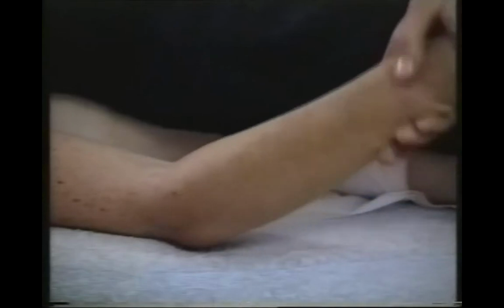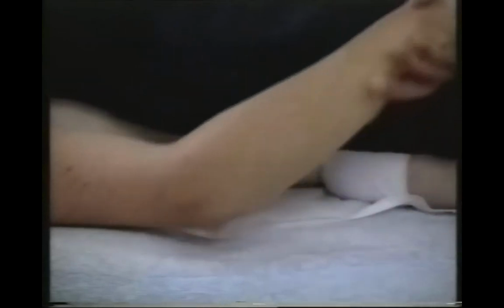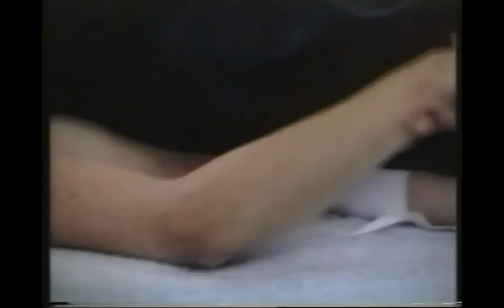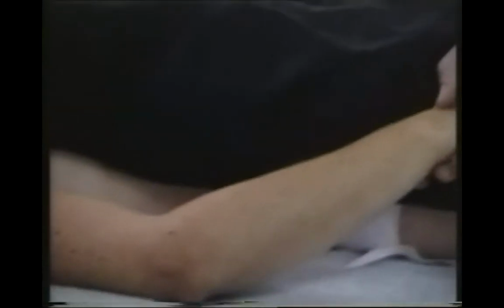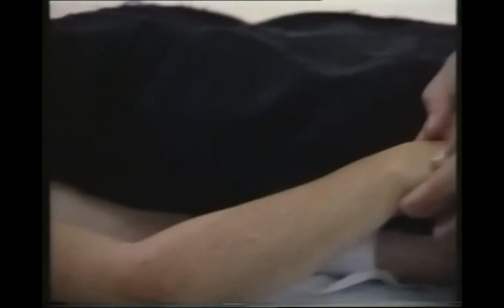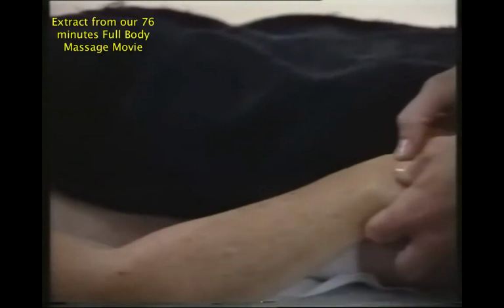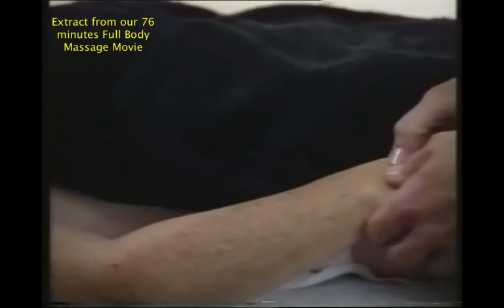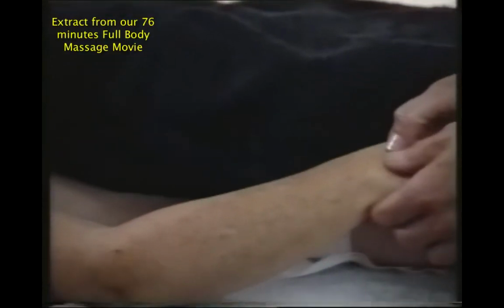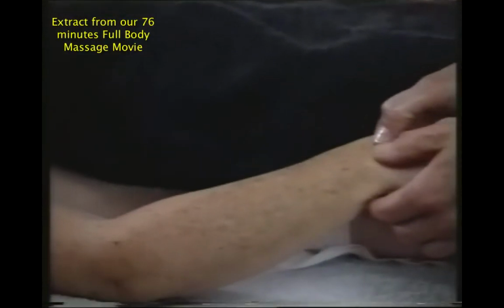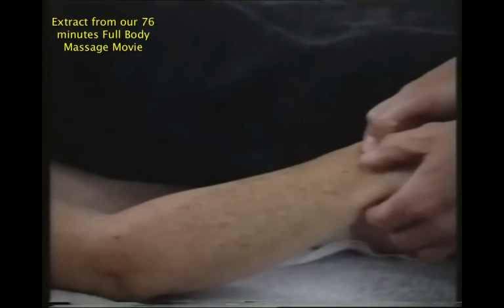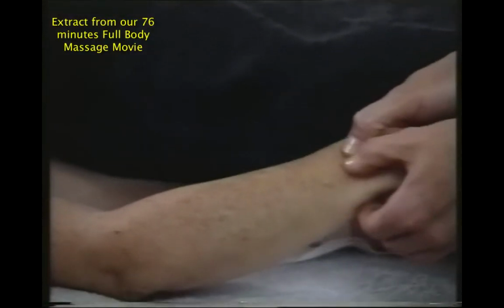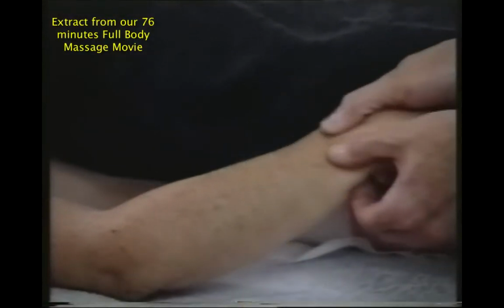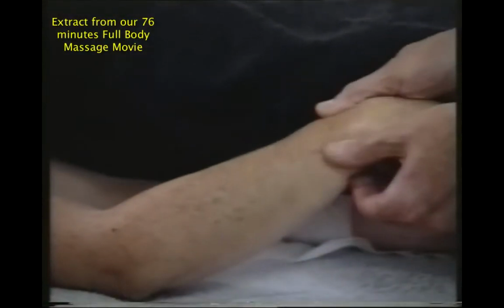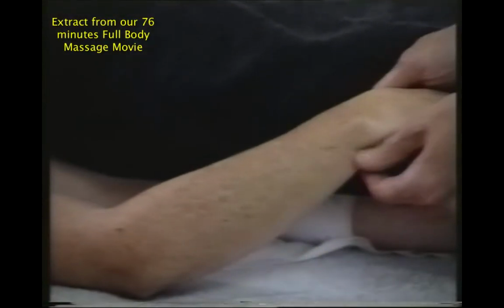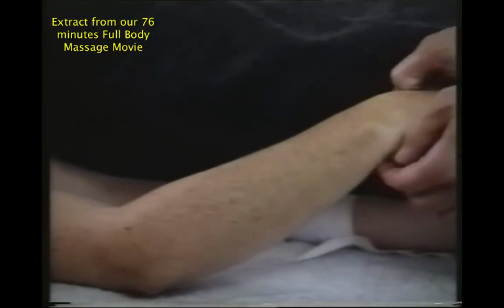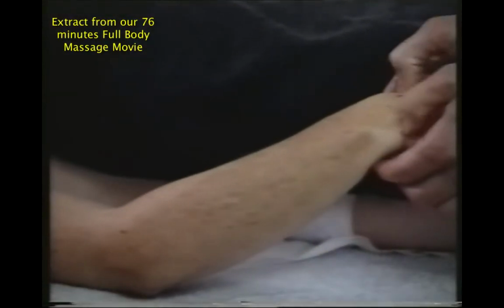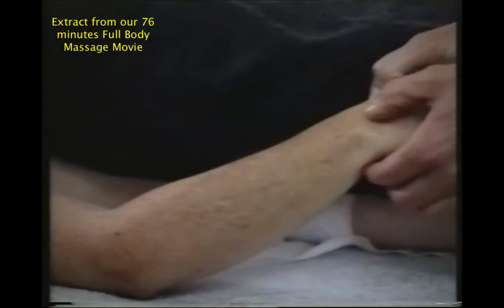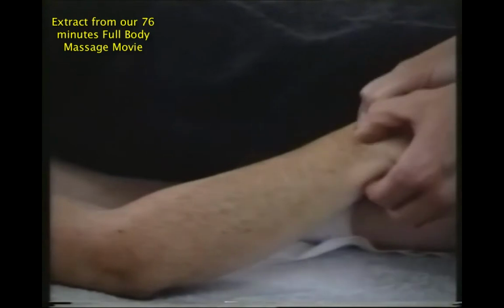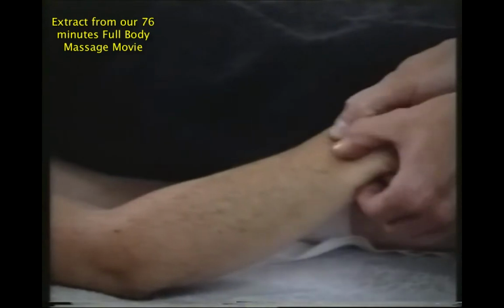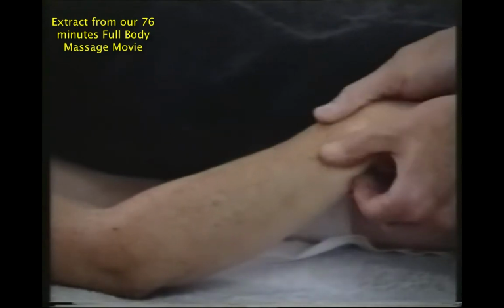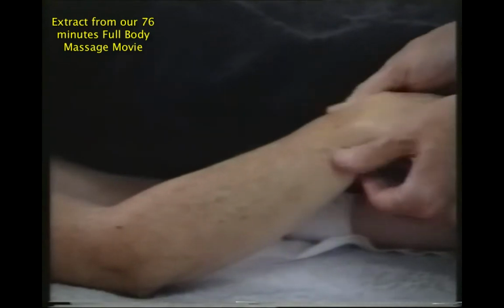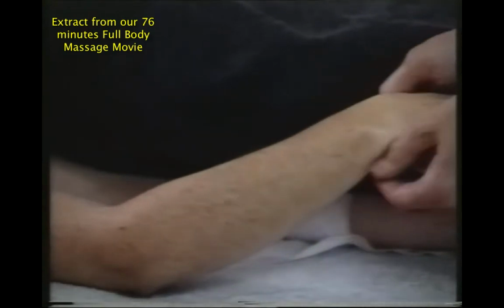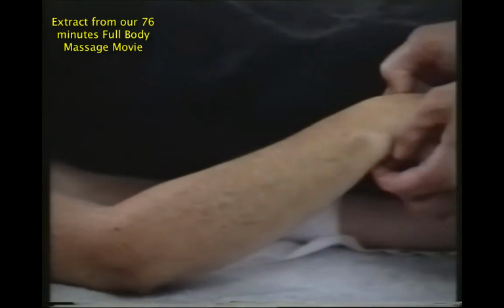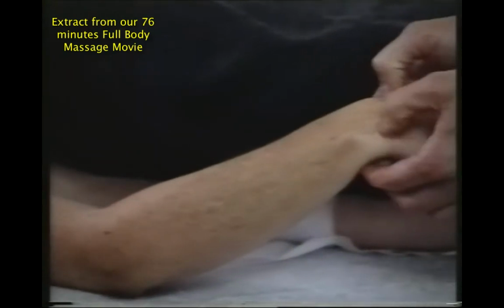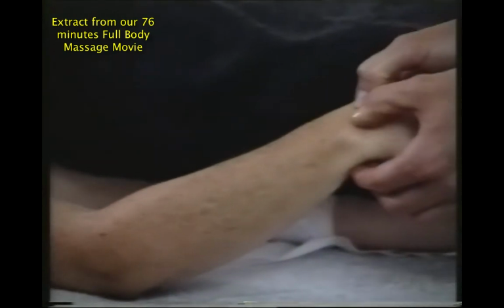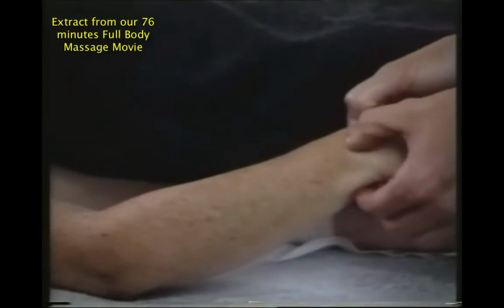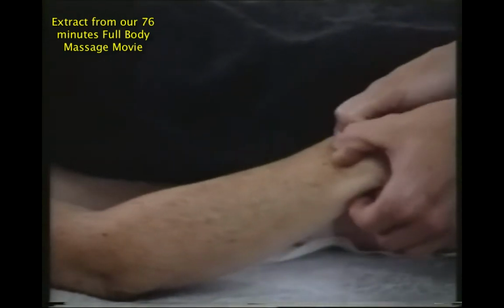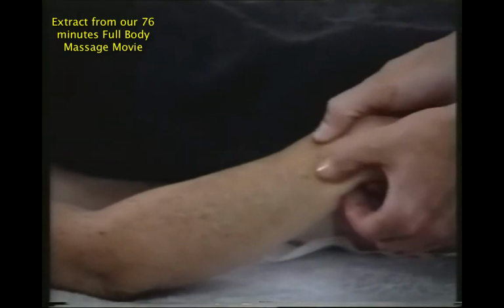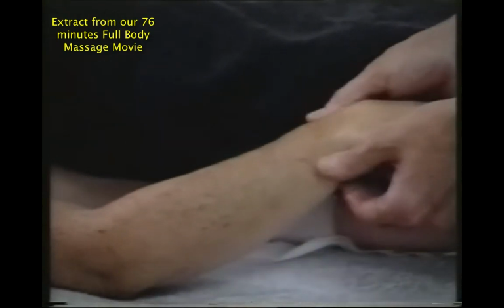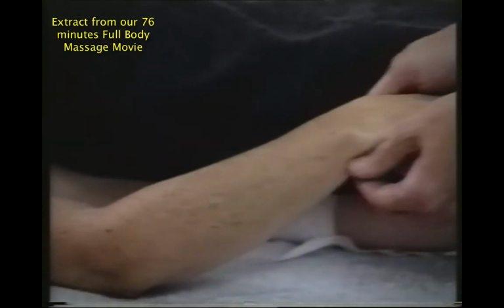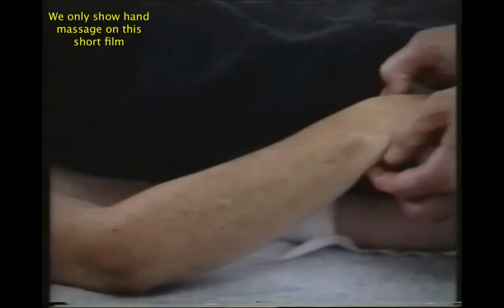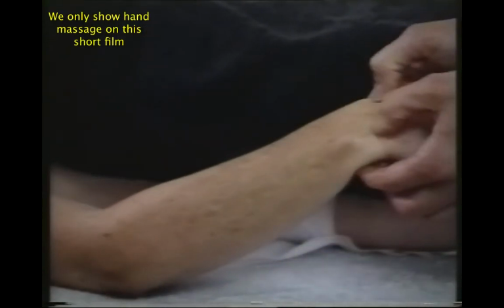Let's turn the arm to face down. I'm going to massage around the wrist bone with my thumbs, with a little bit of pressure.